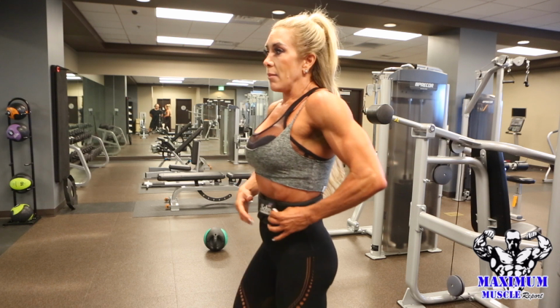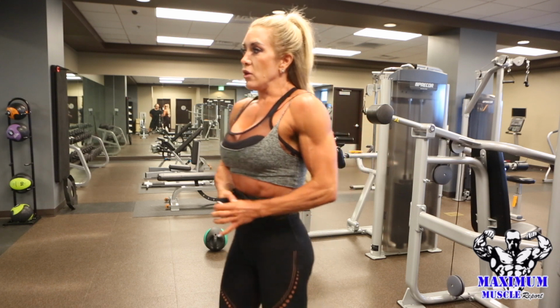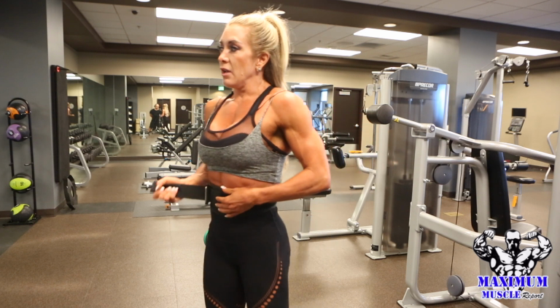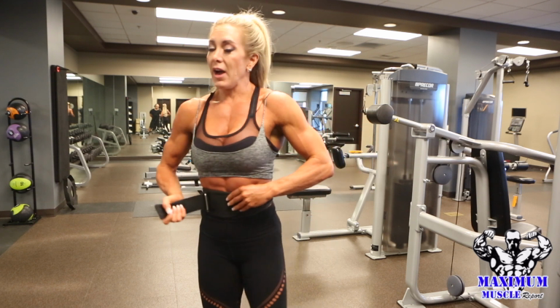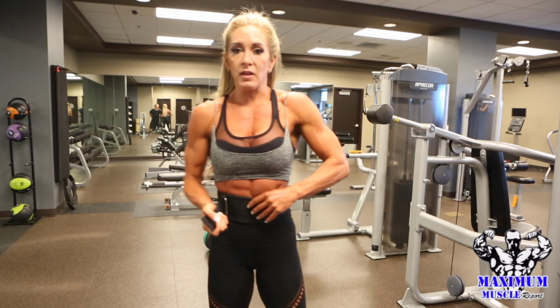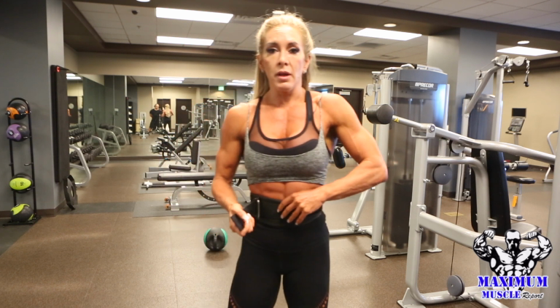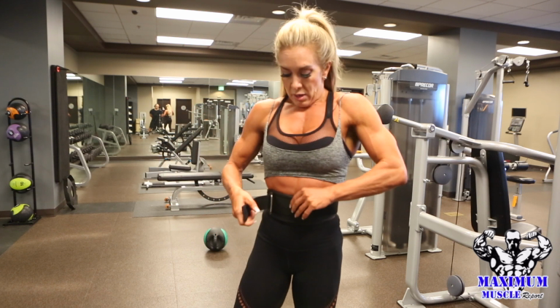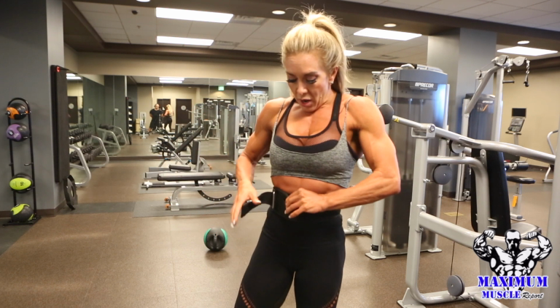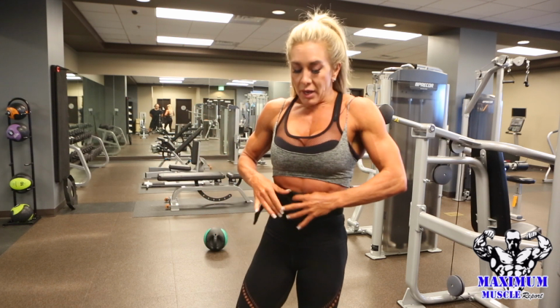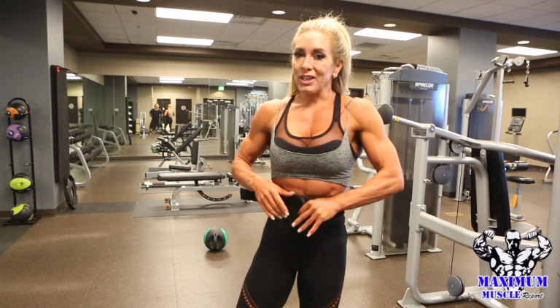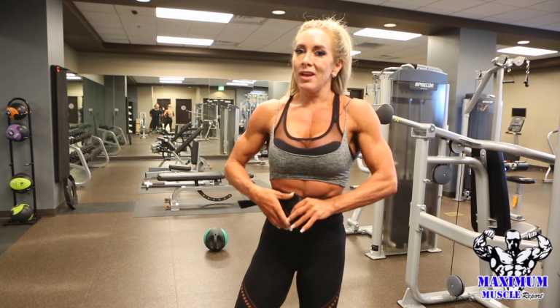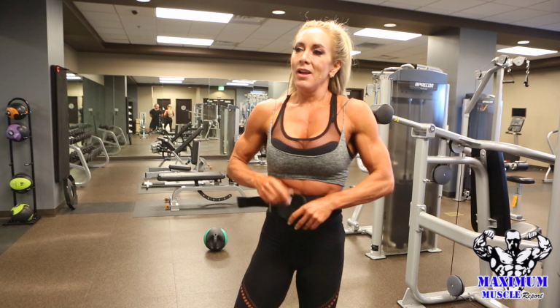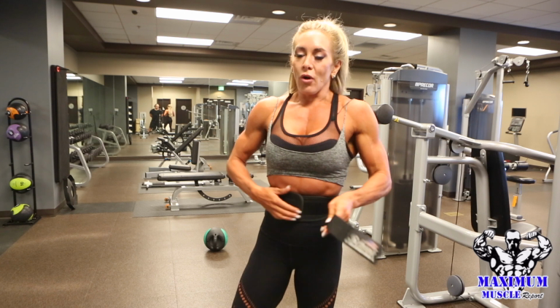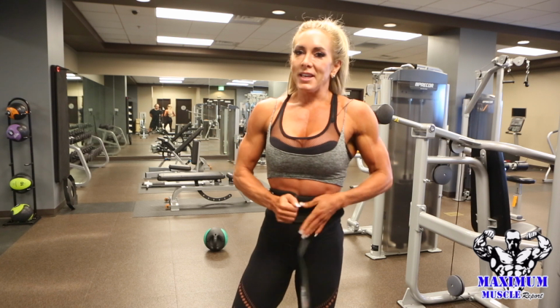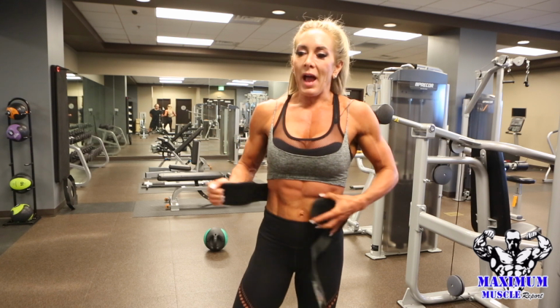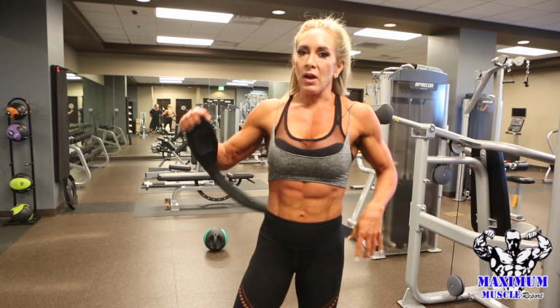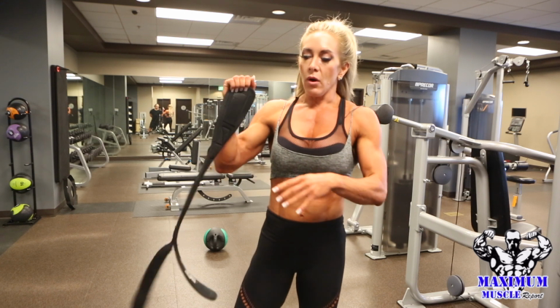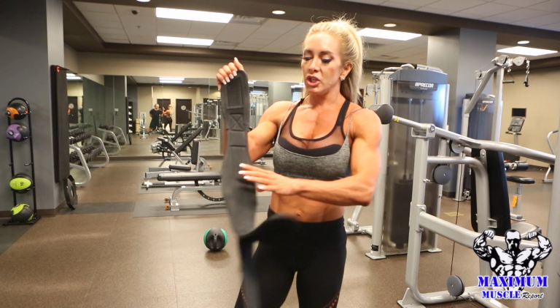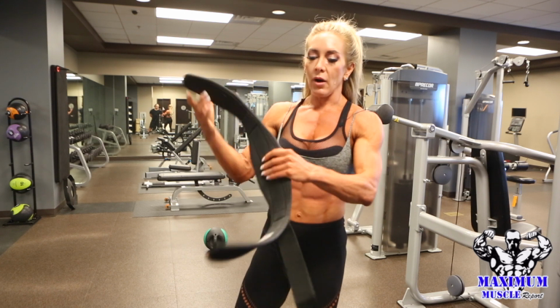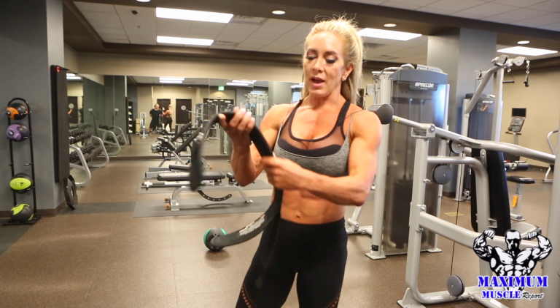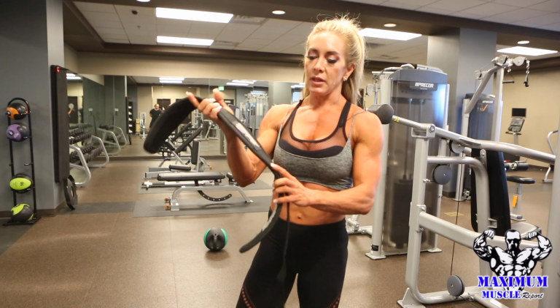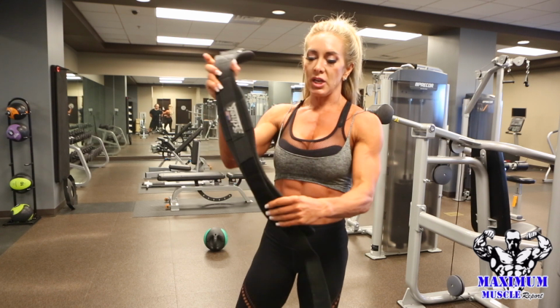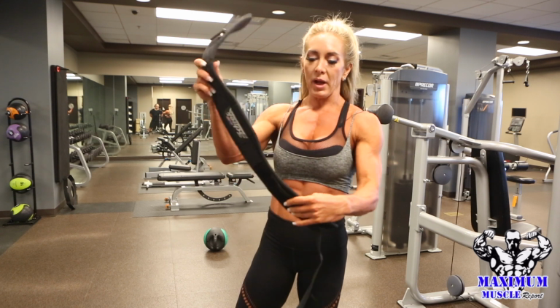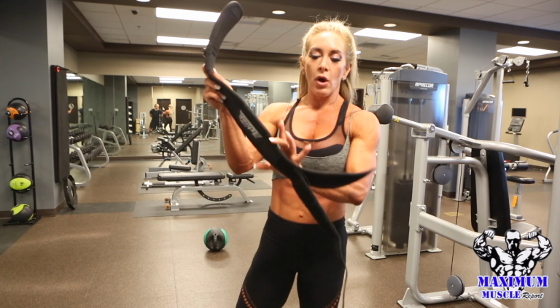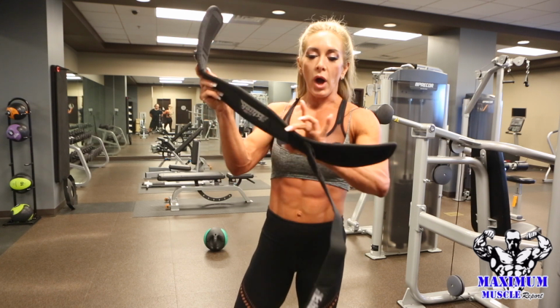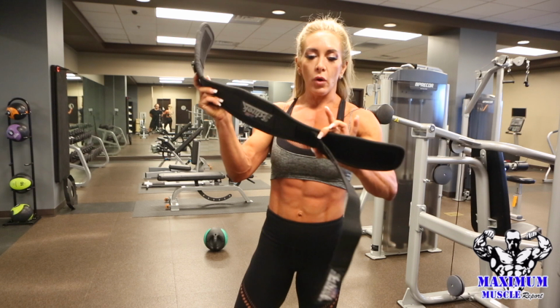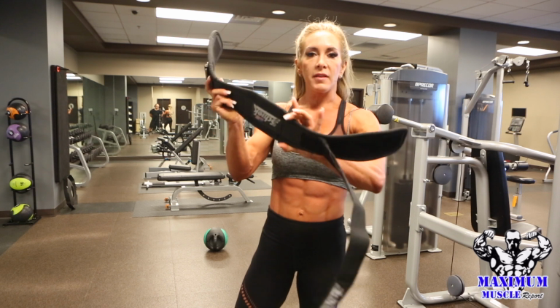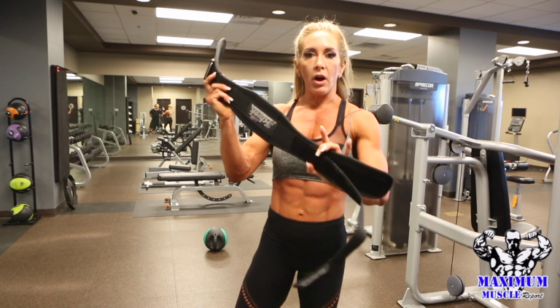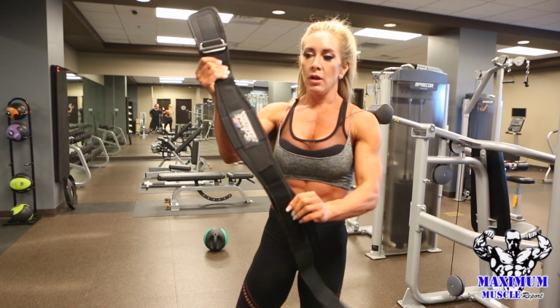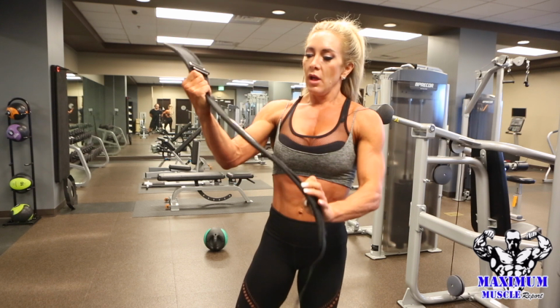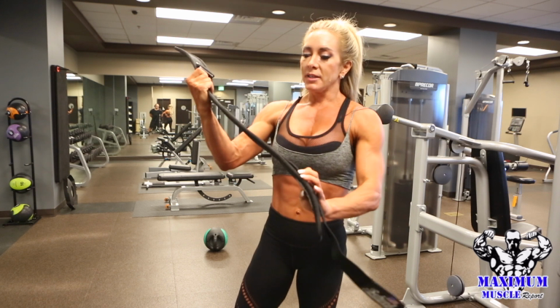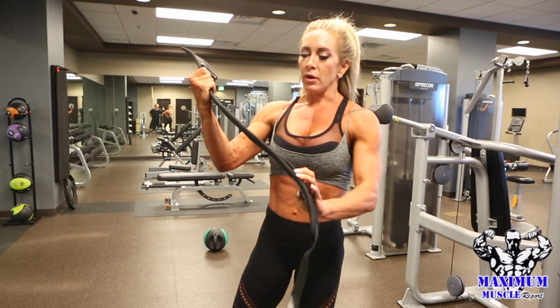So you can find this one on — they're actually hard to get — Amazon though. Check out the Amazon chic belts. Watch for the ones that are tapered.